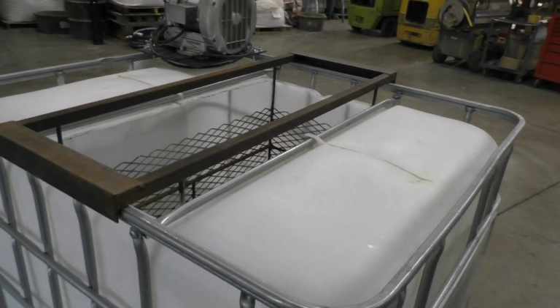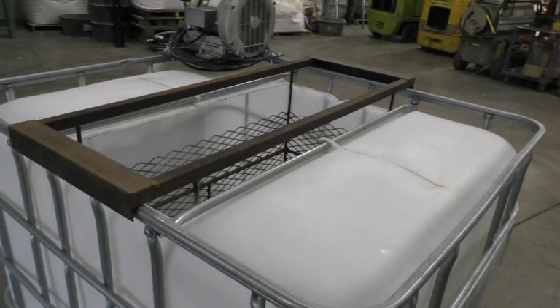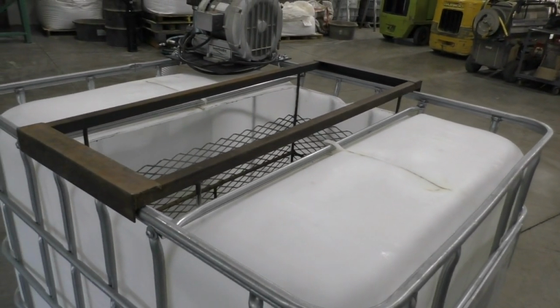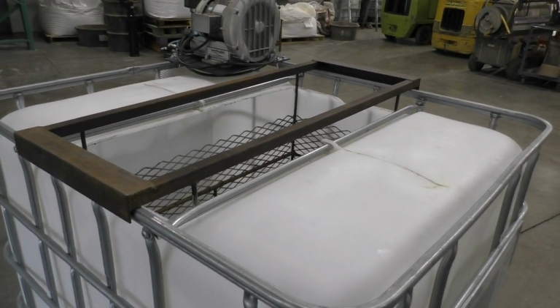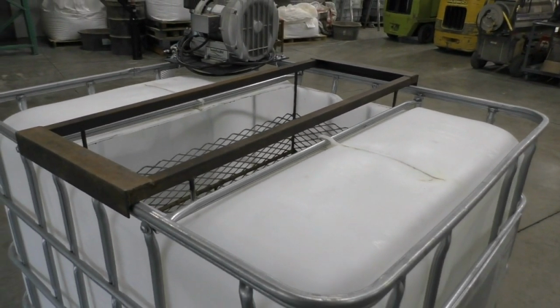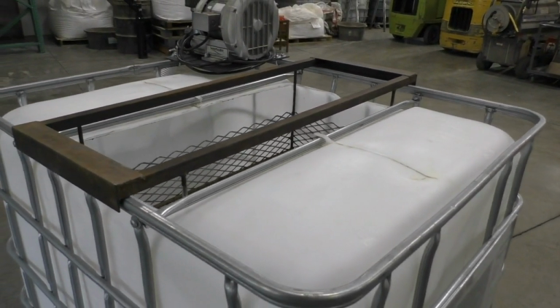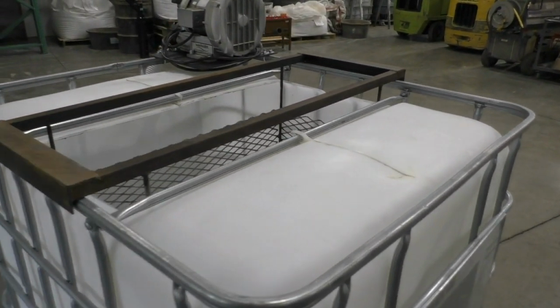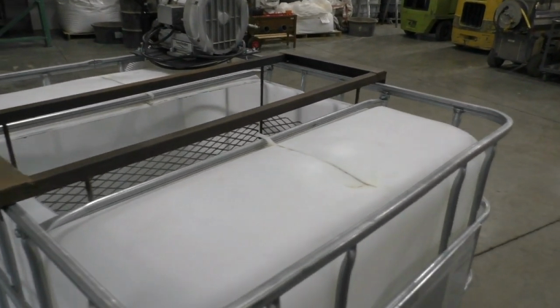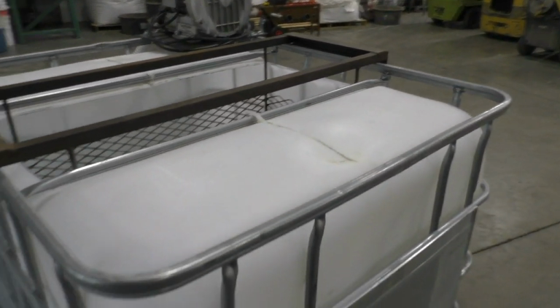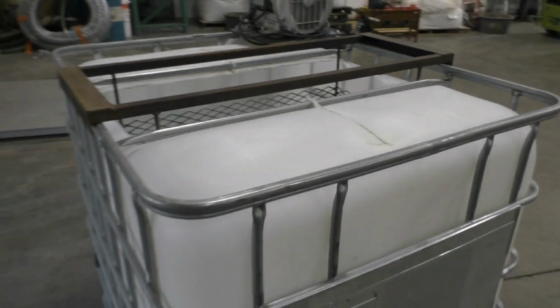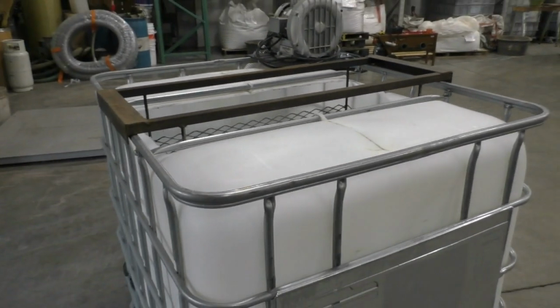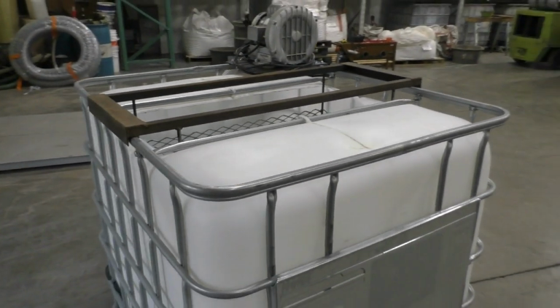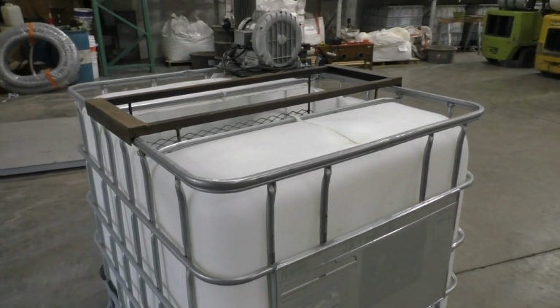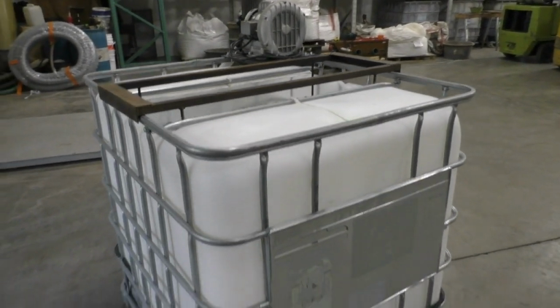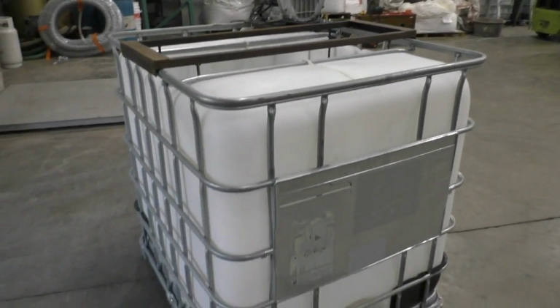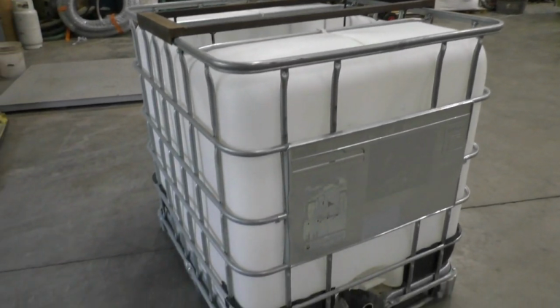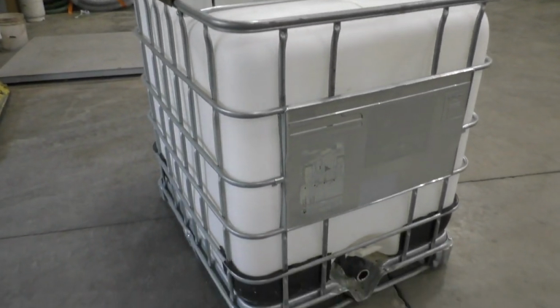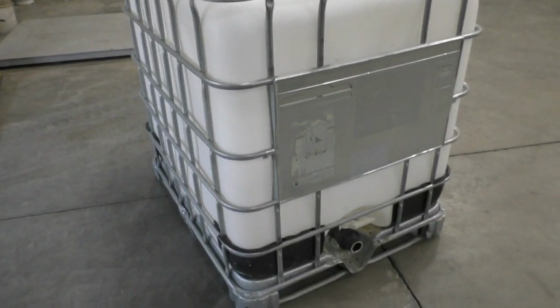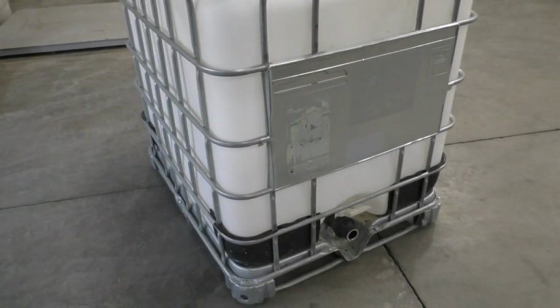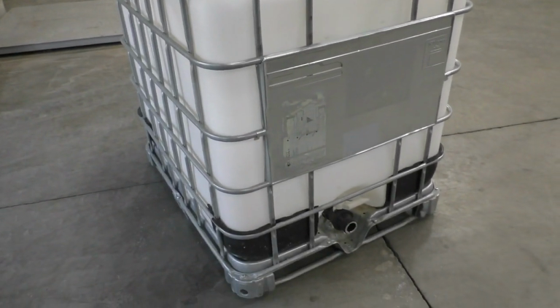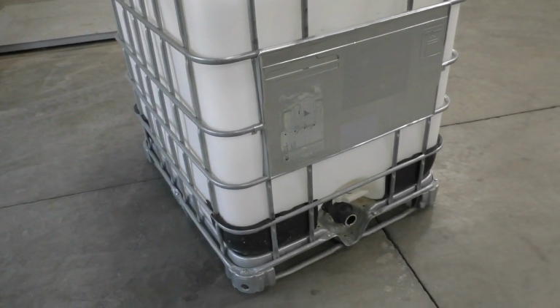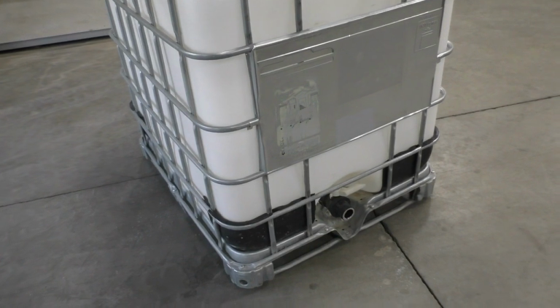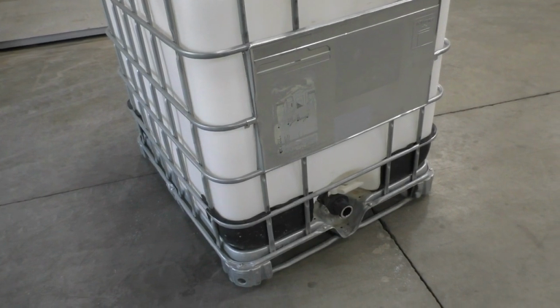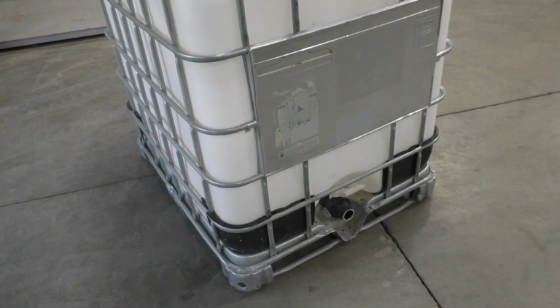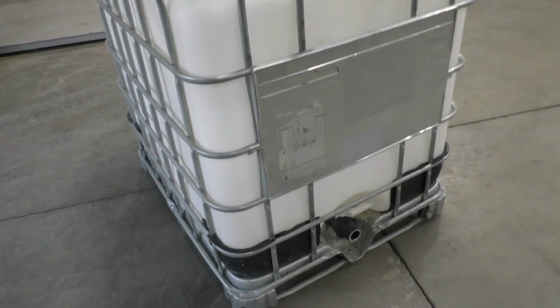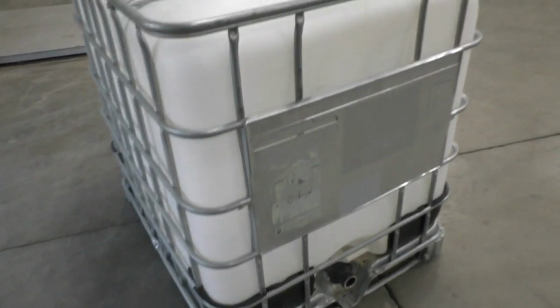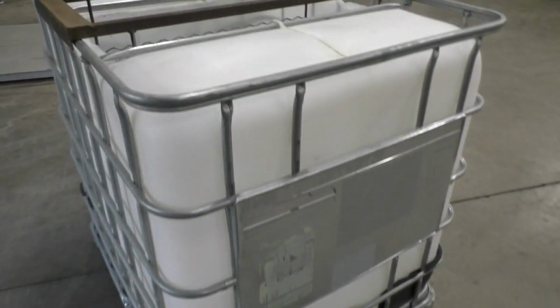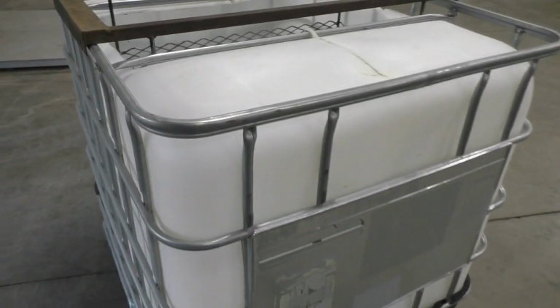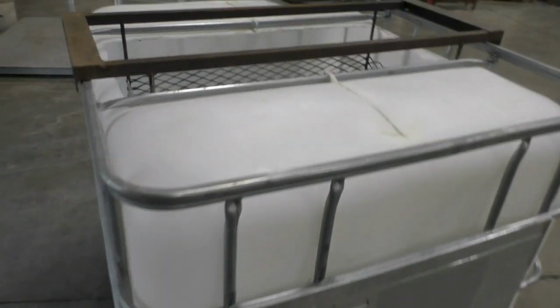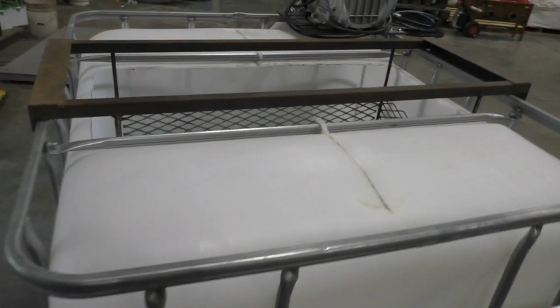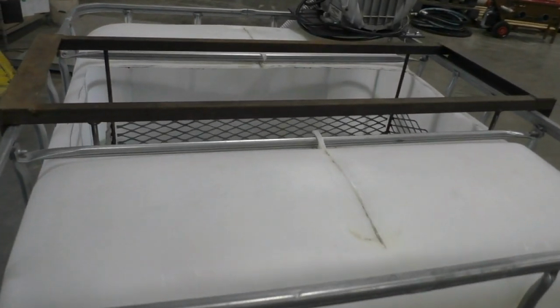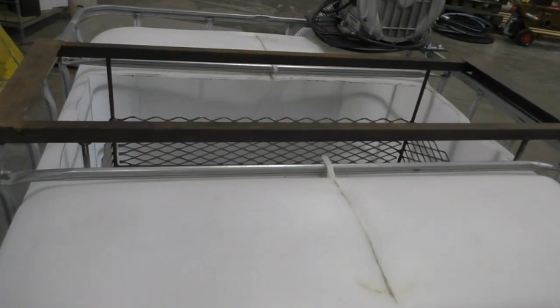You can find brewer plans for several different brewer sizes, as well as written brewing instructions in the links provided in the description below. The remainder of this video will show you the process of creating a batch of microbial mineral tea.